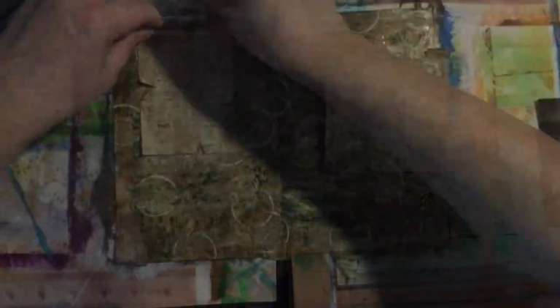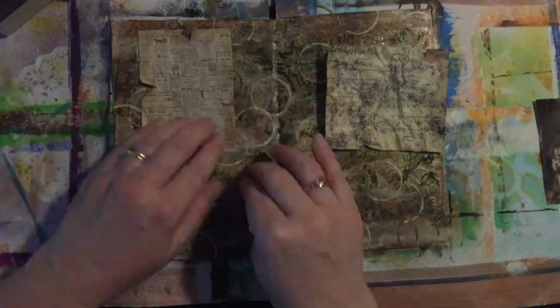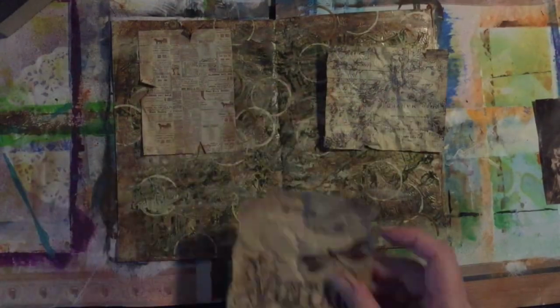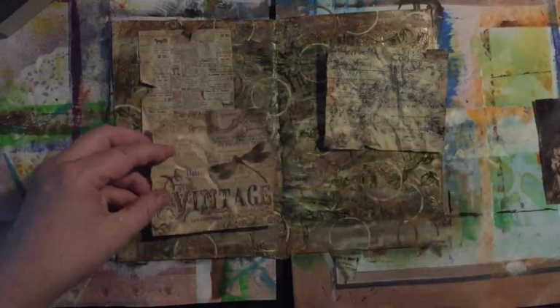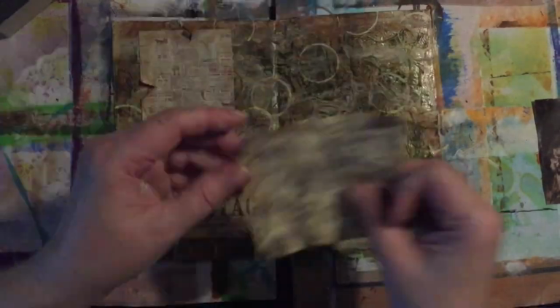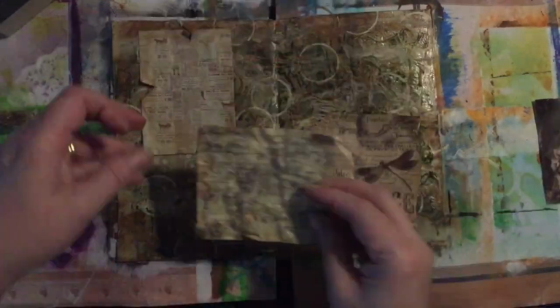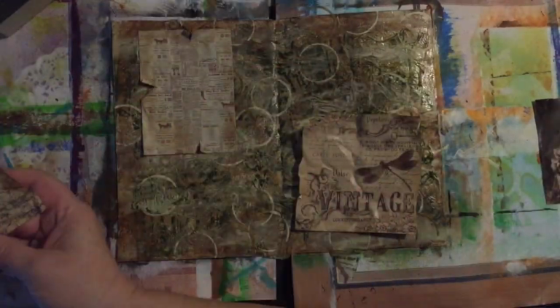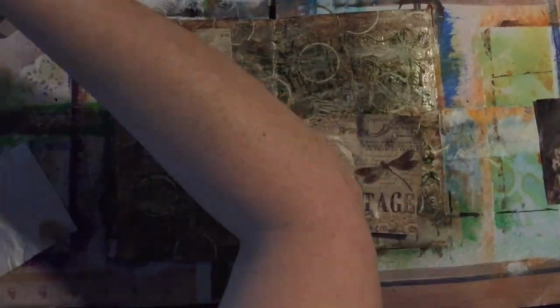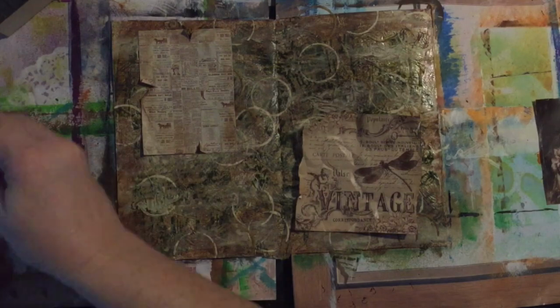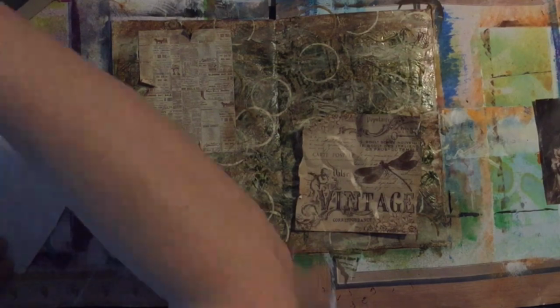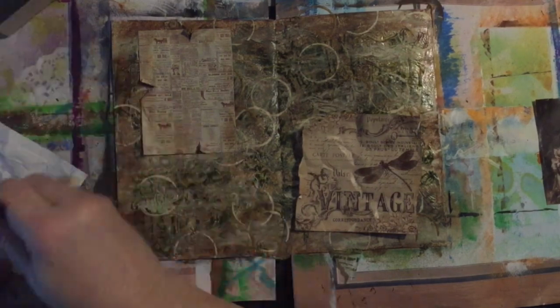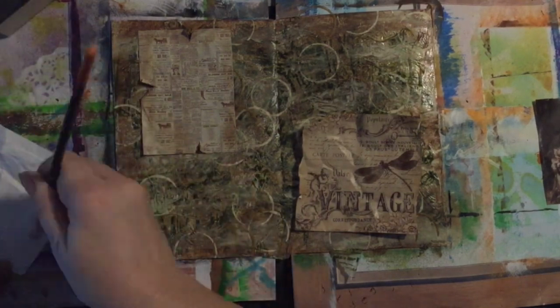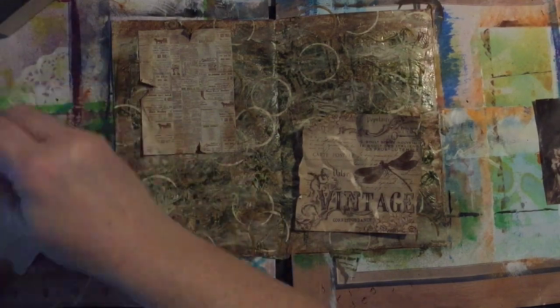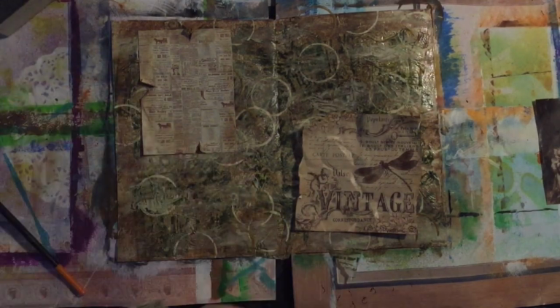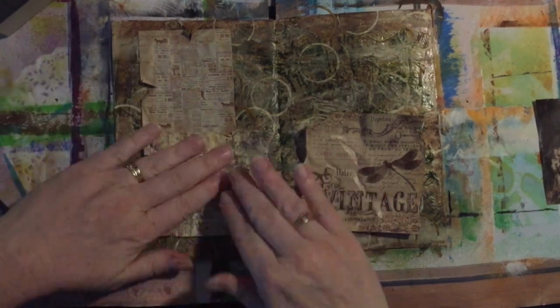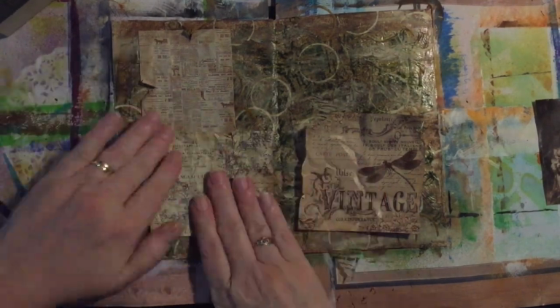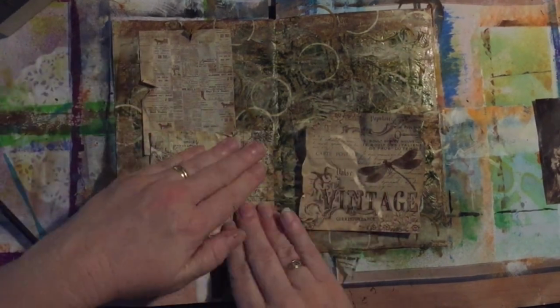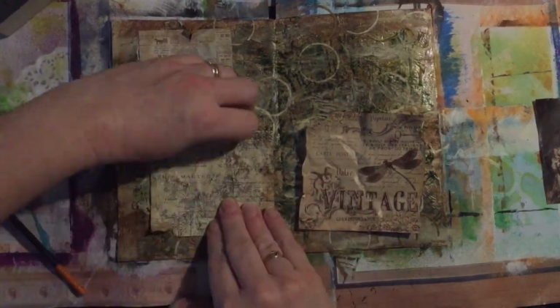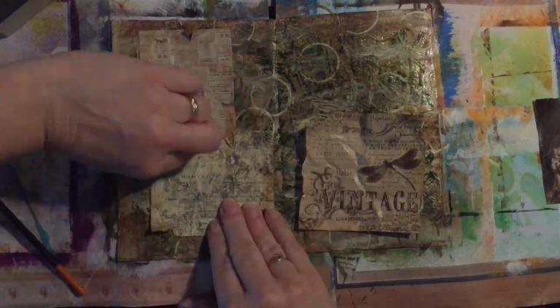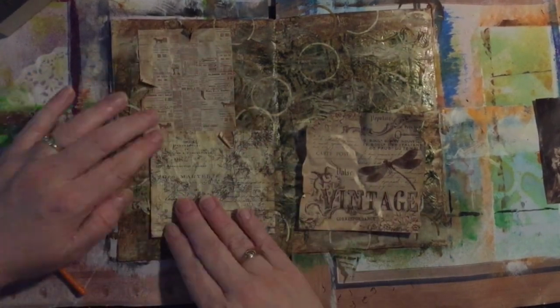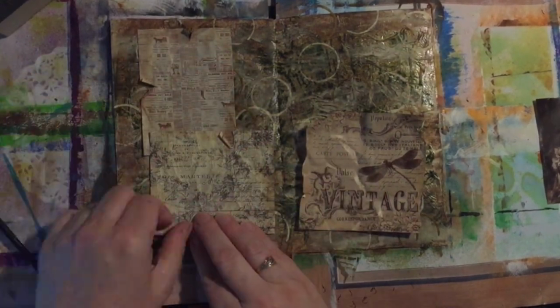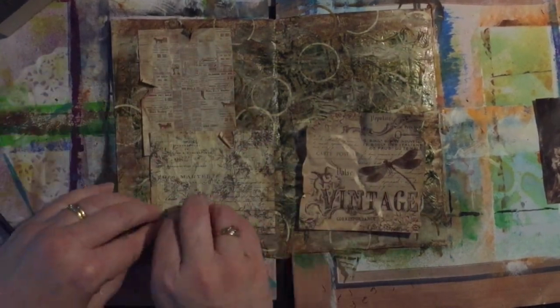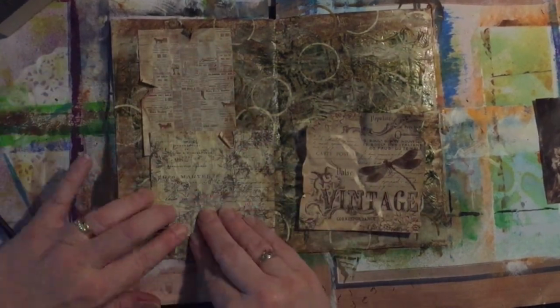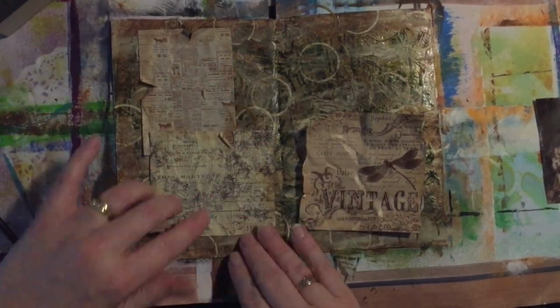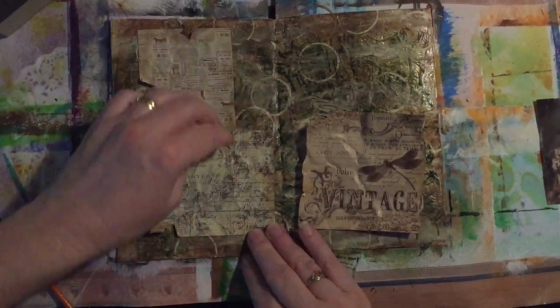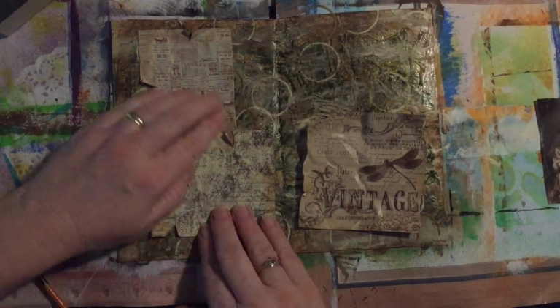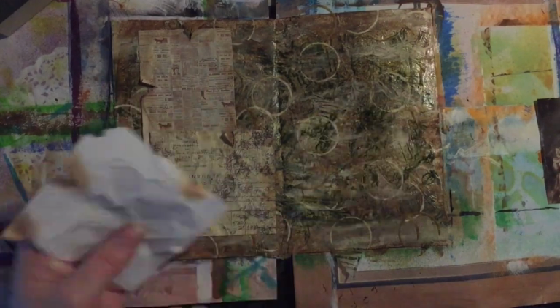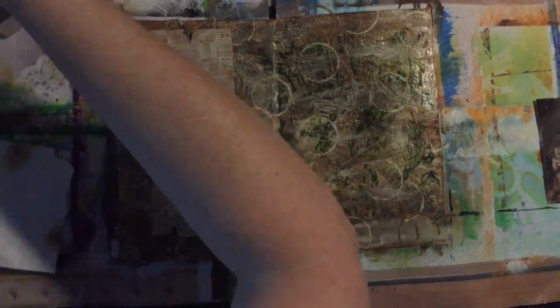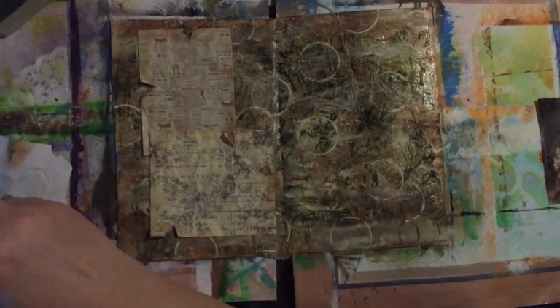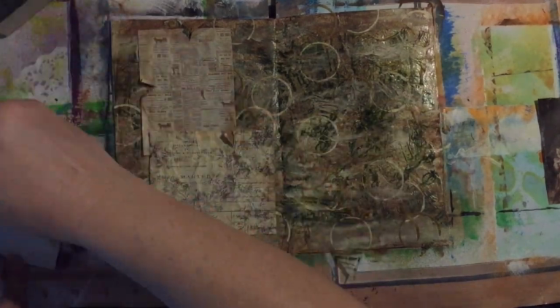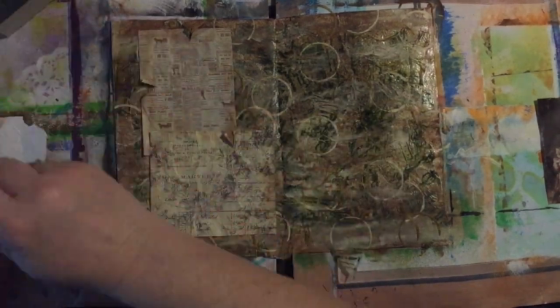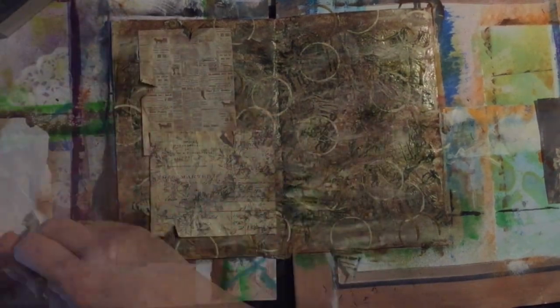I'm just going to glue everything down. I'm not going to glue everything to the edge though, because I want some of the edges to lift up on the page.